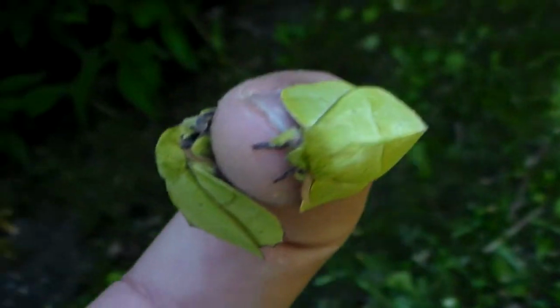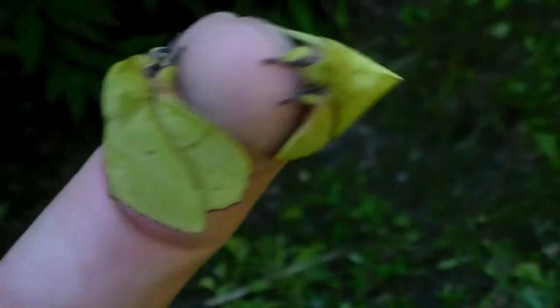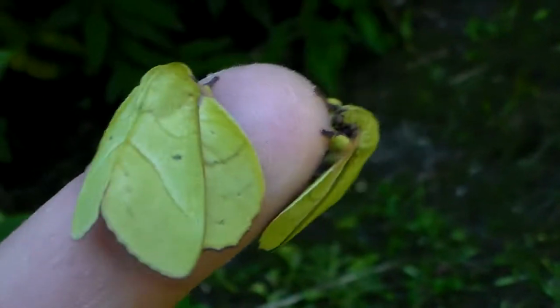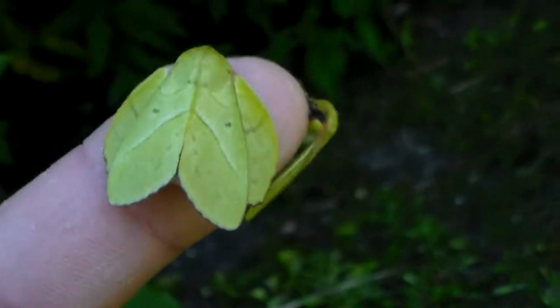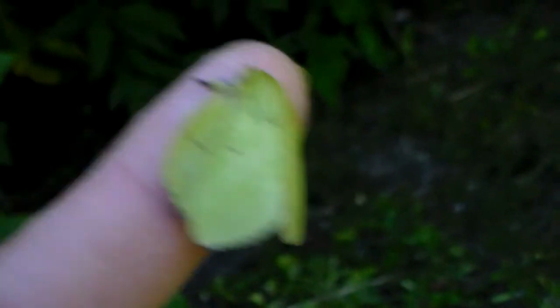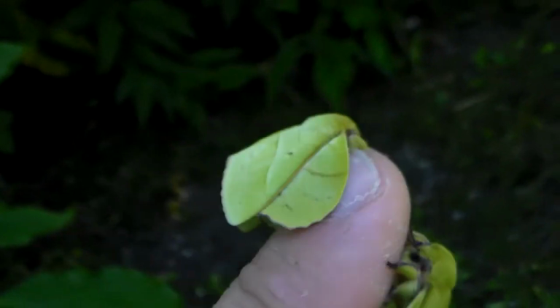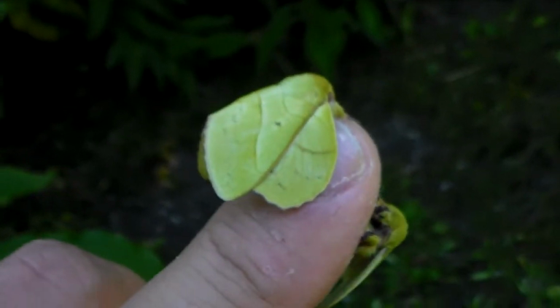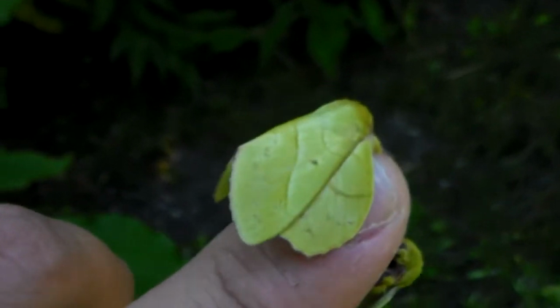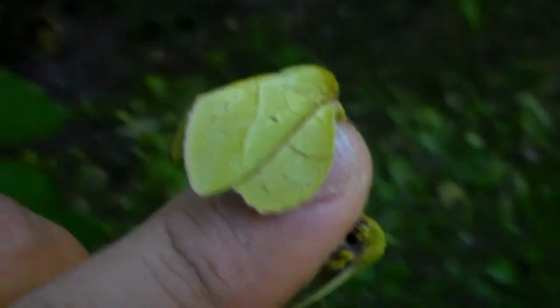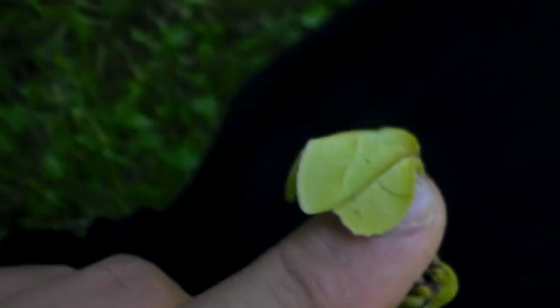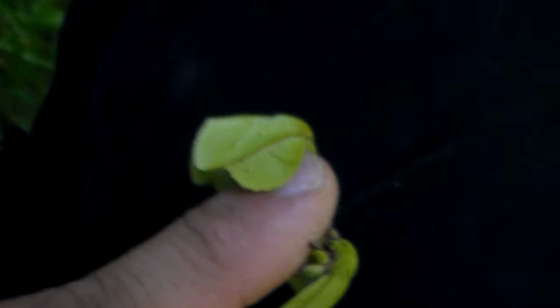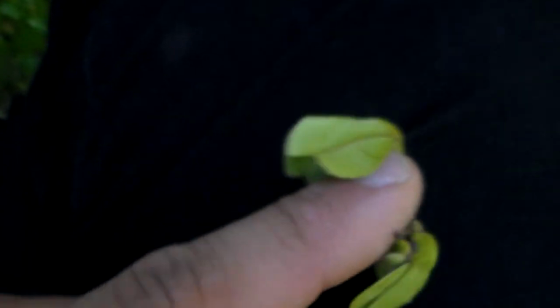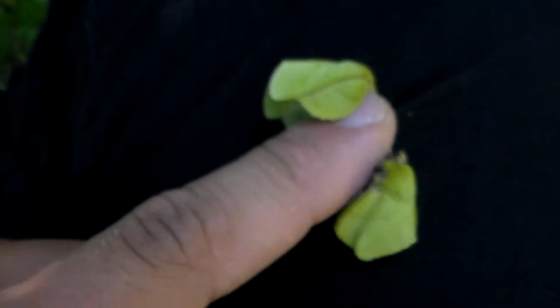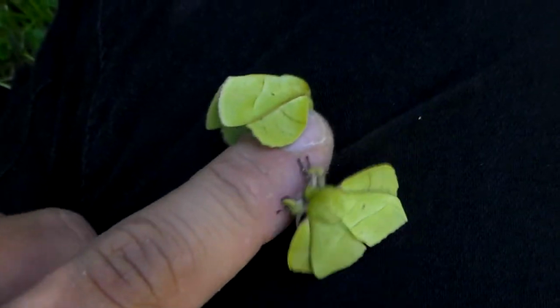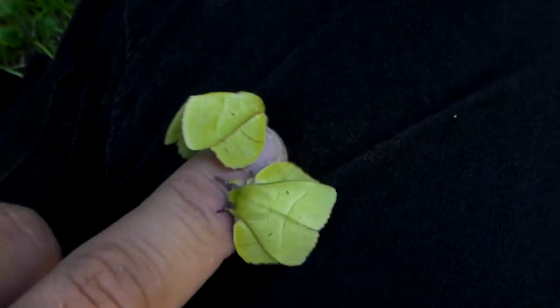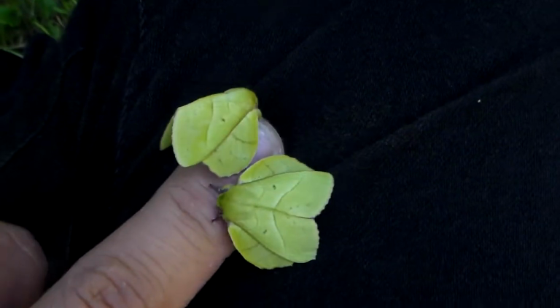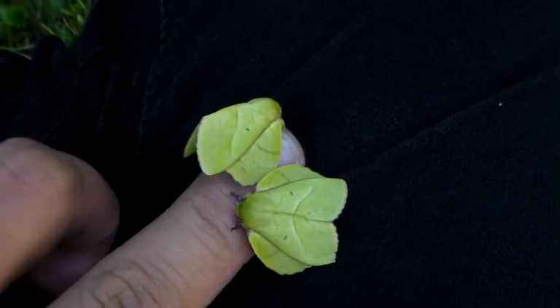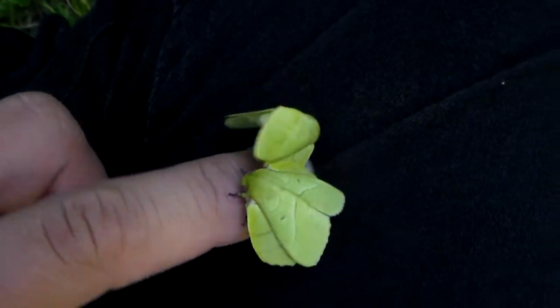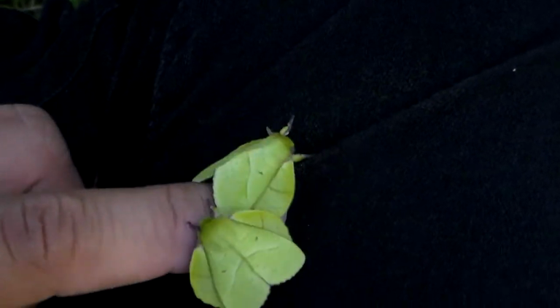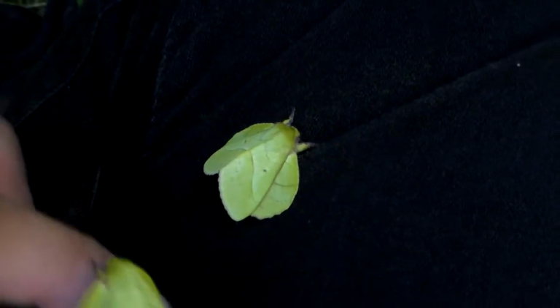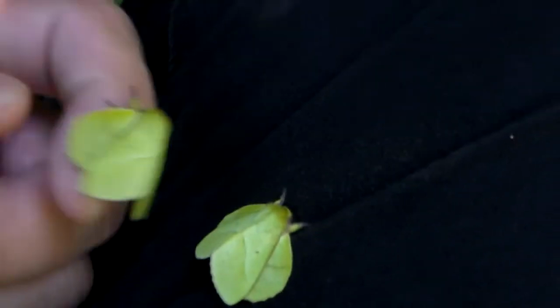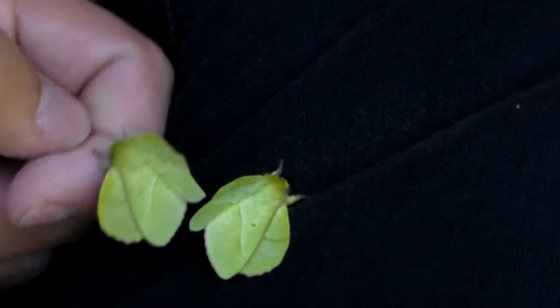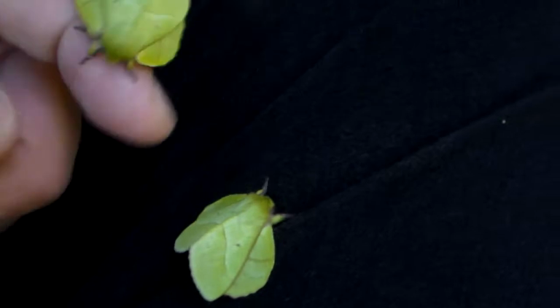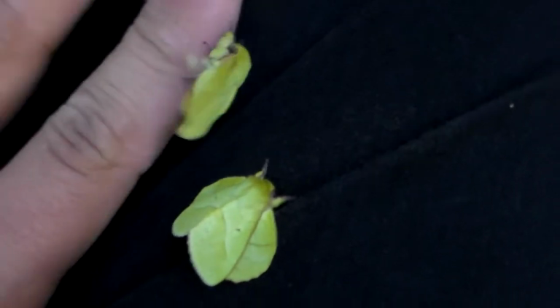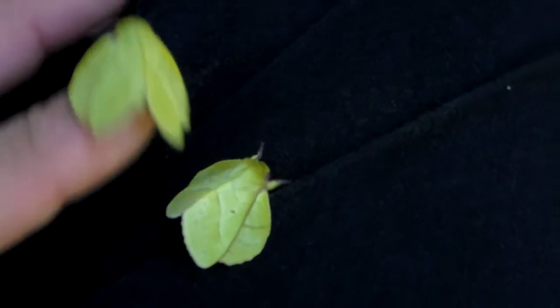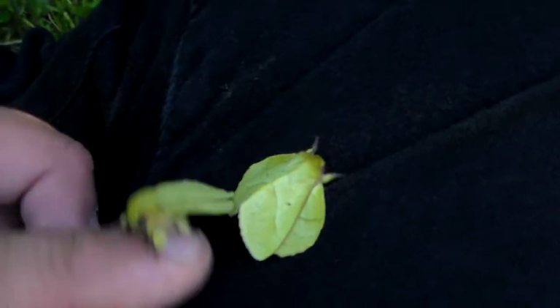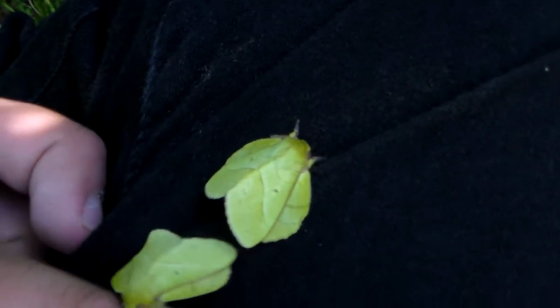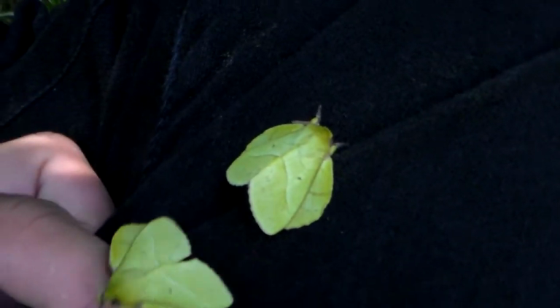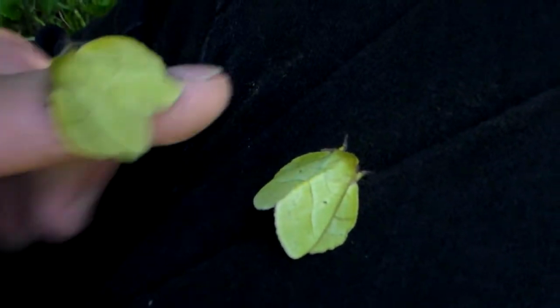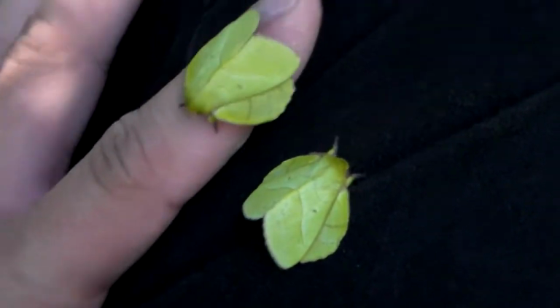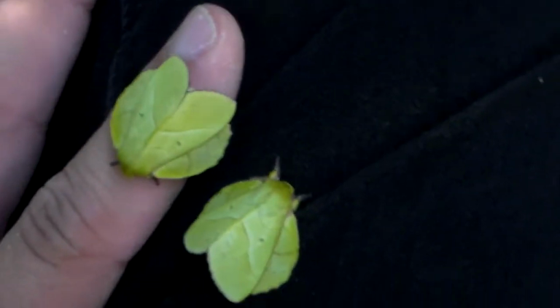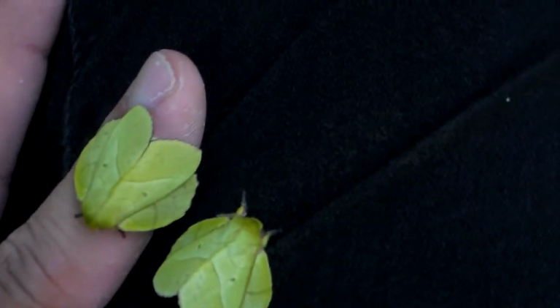Hi everyone. You are looking at perhaps the cutest moth on this planet. They are a small Lasiocampidae, an agar, named Trabala Vishnu.